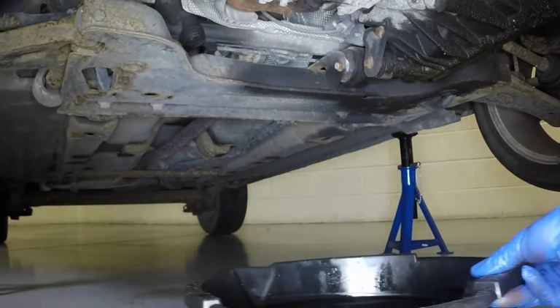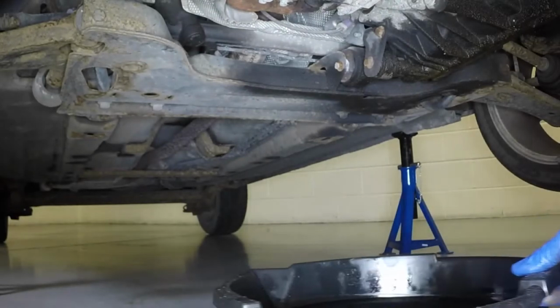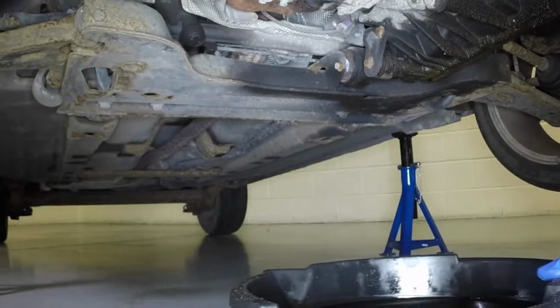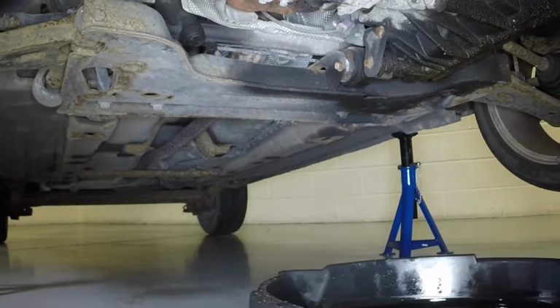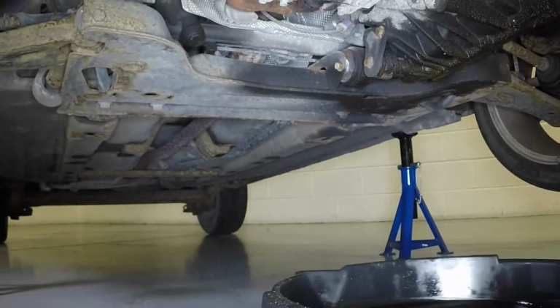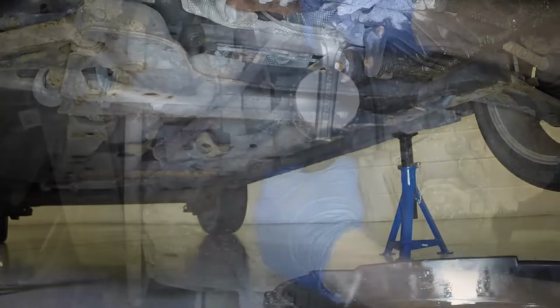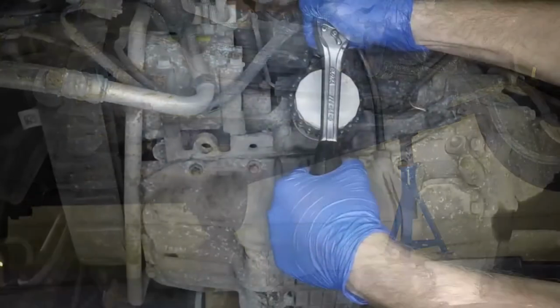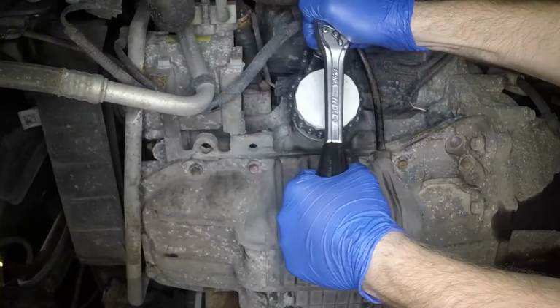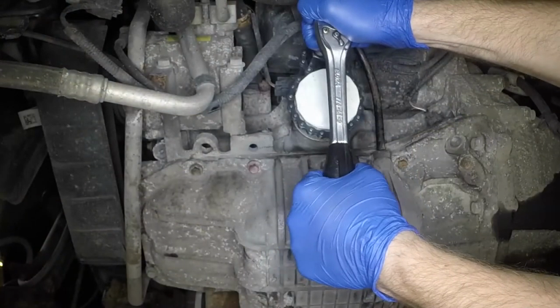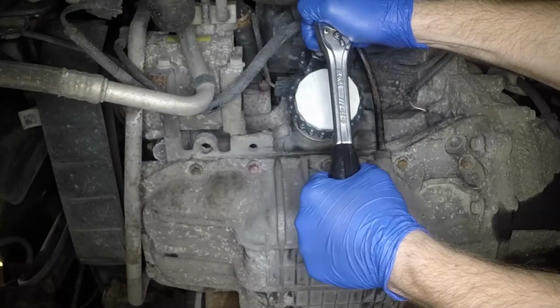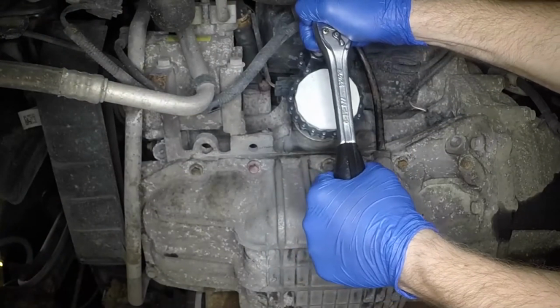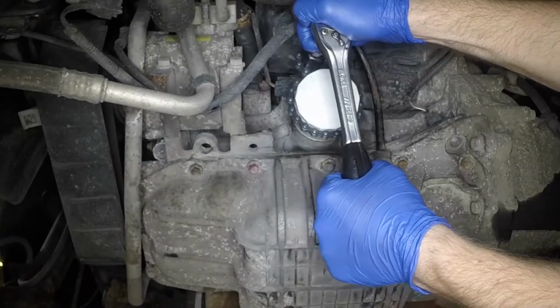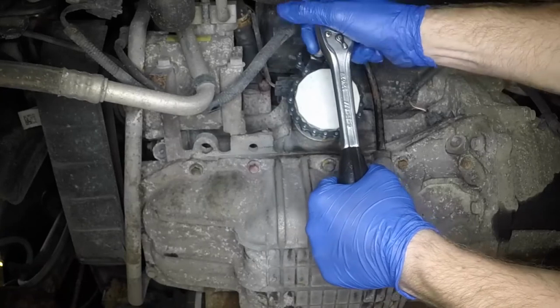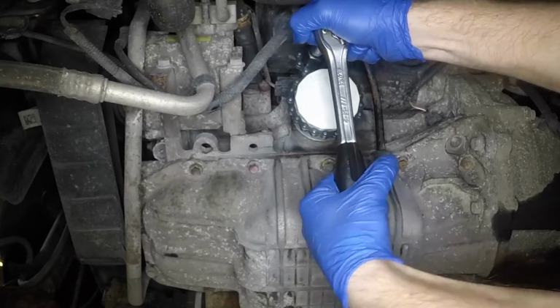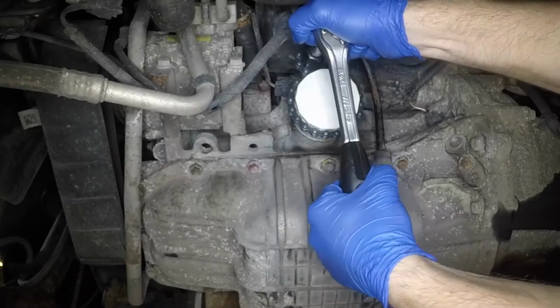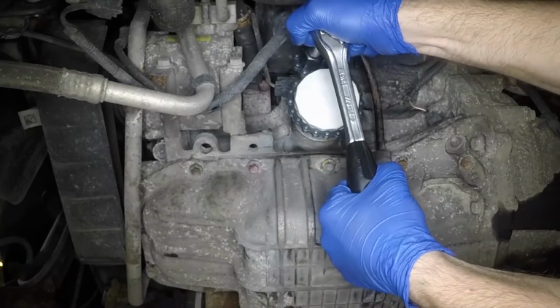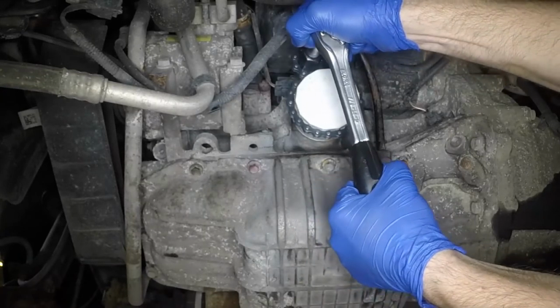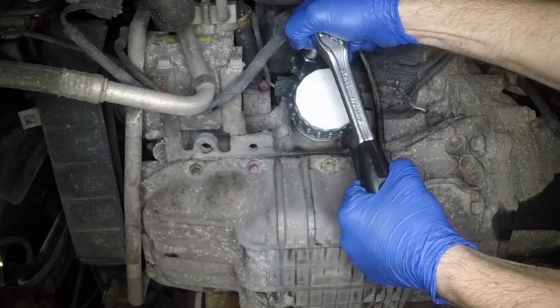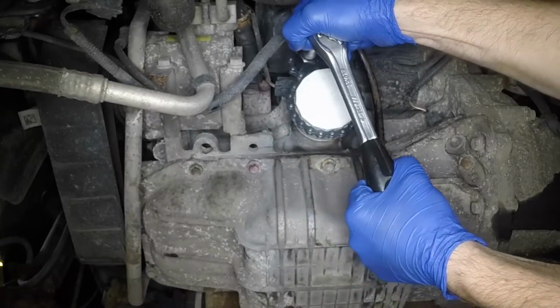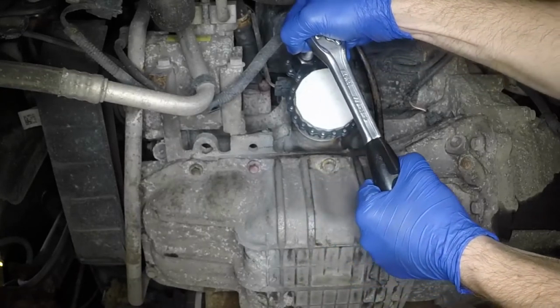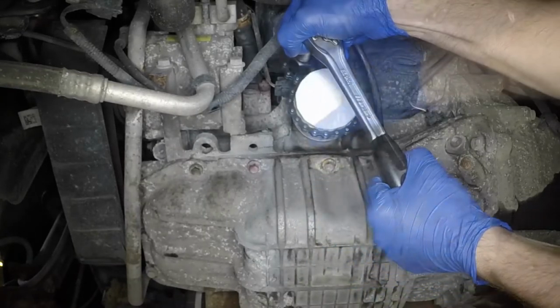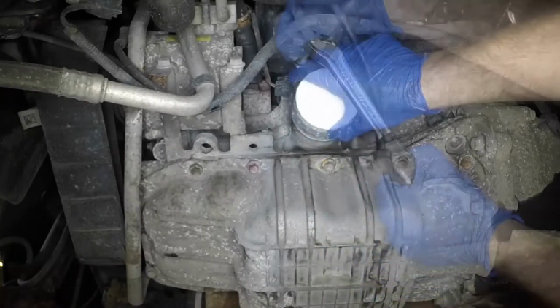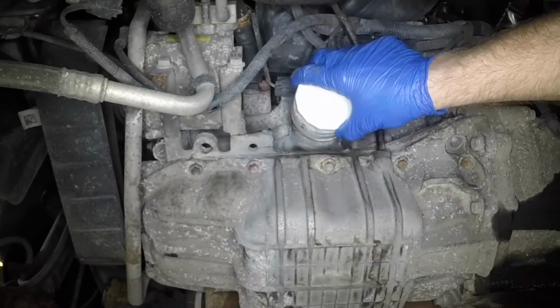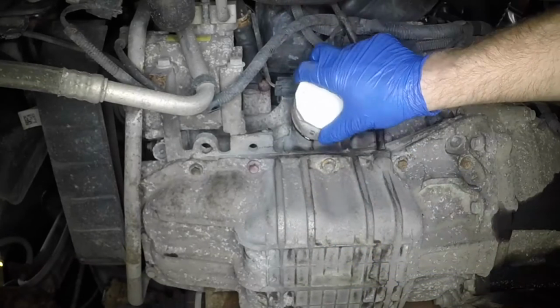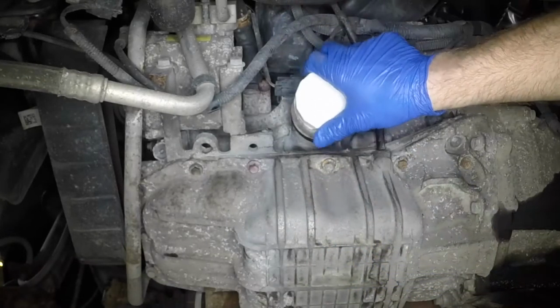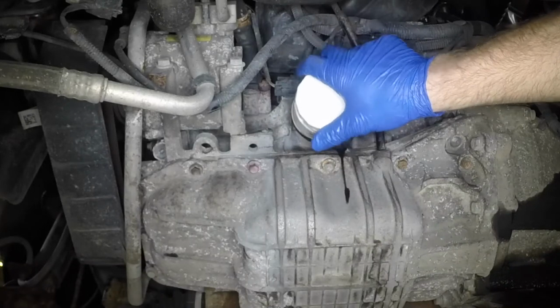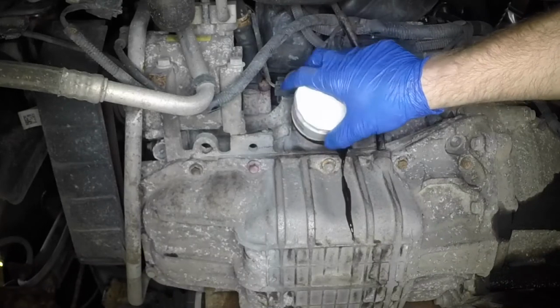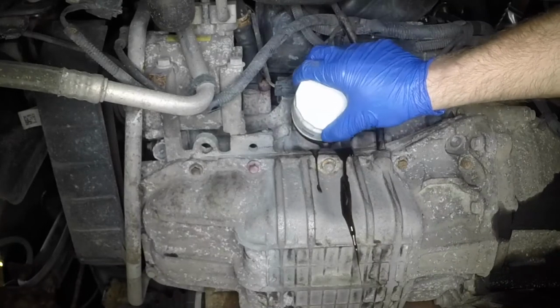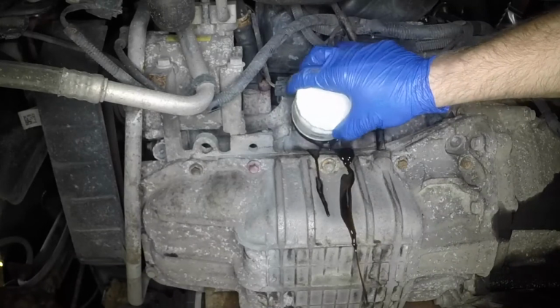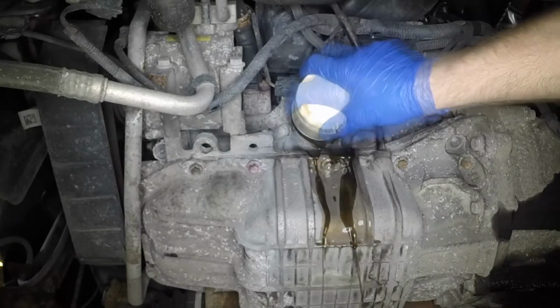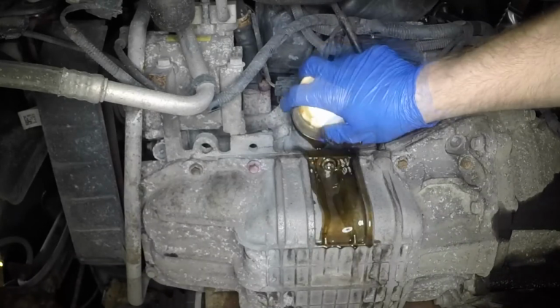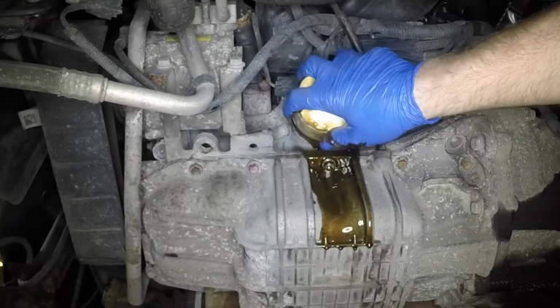Reposition the container under the oil filter location at the front of the engine. Use a filter removal tool to slacken the filter initially, then unscrew it by hand. Be prepared for oil spillage.